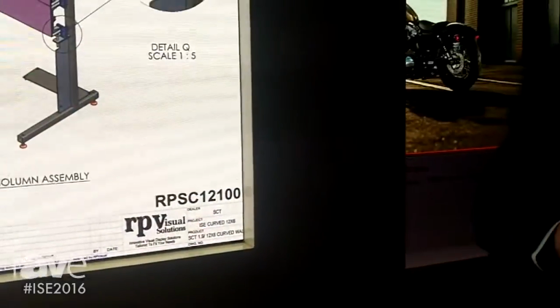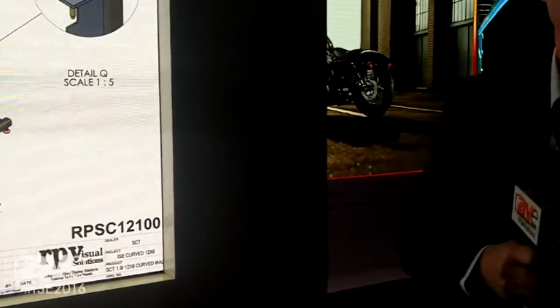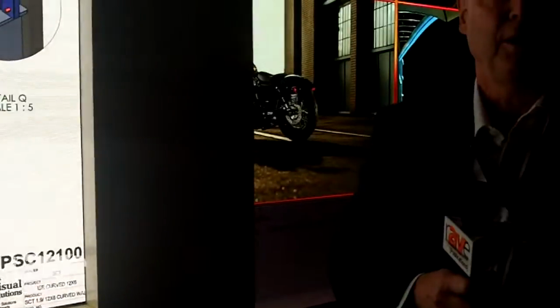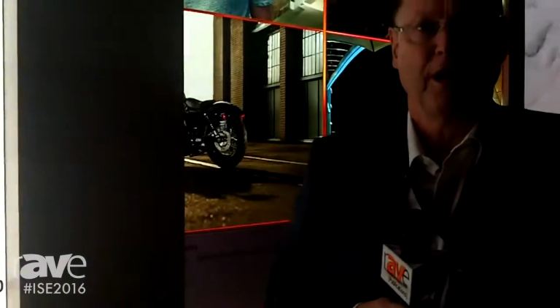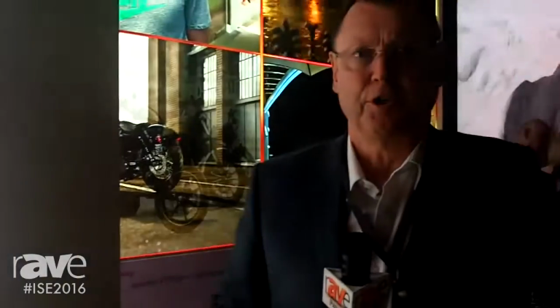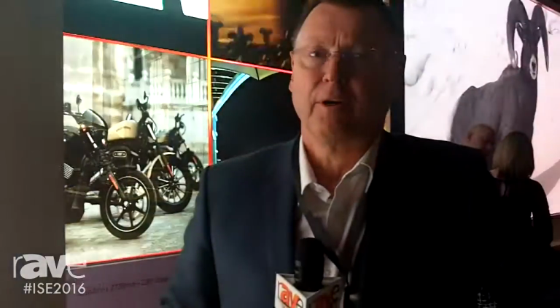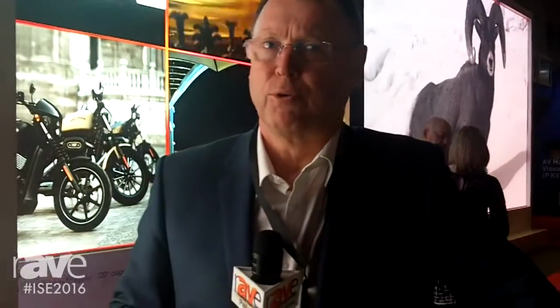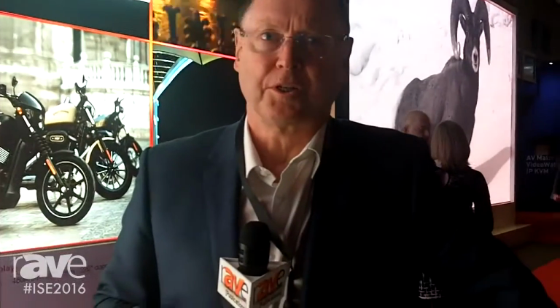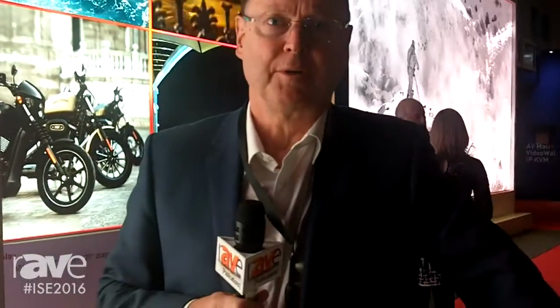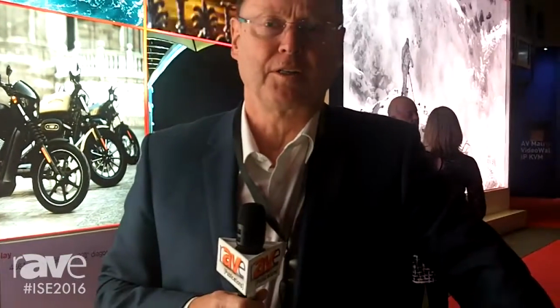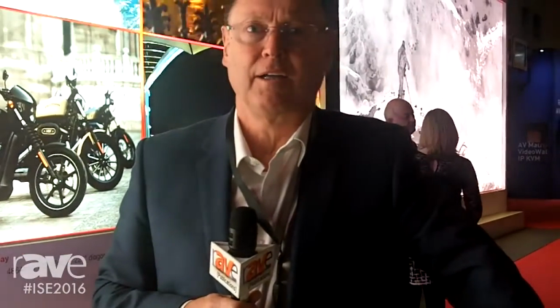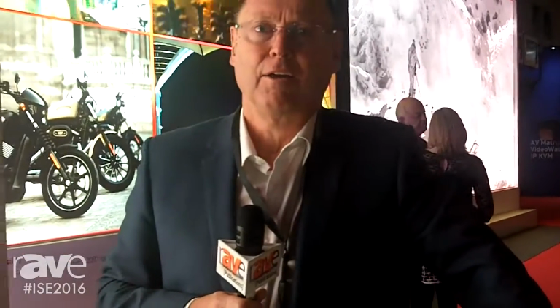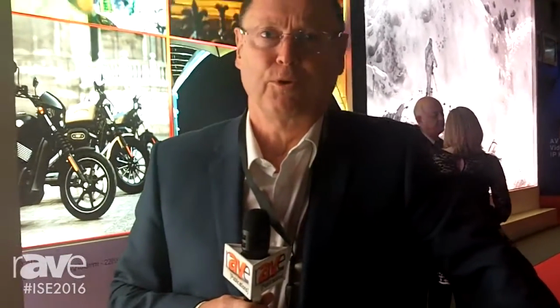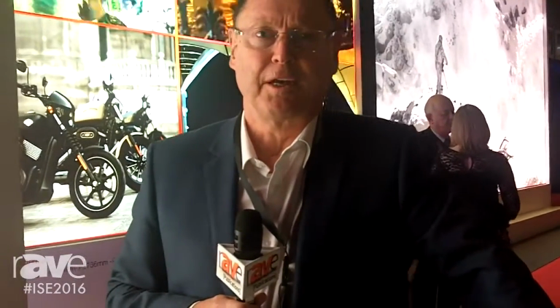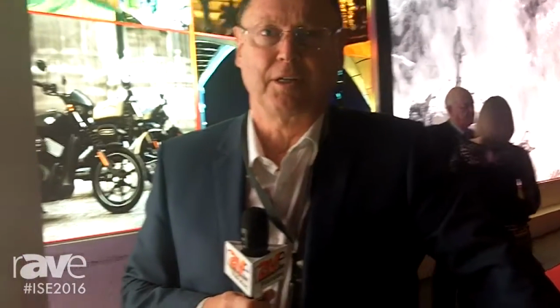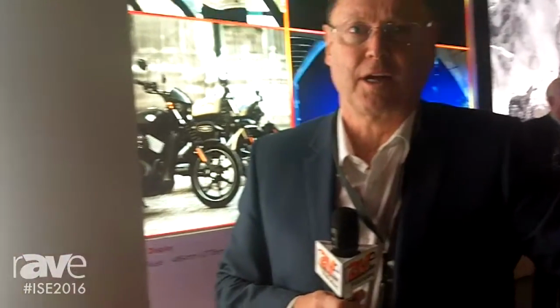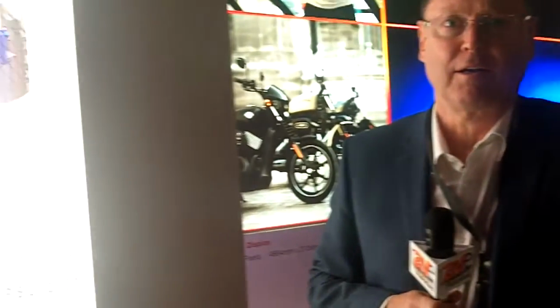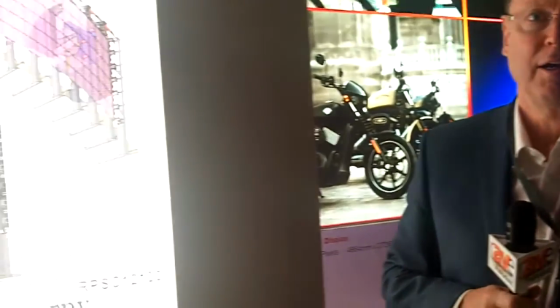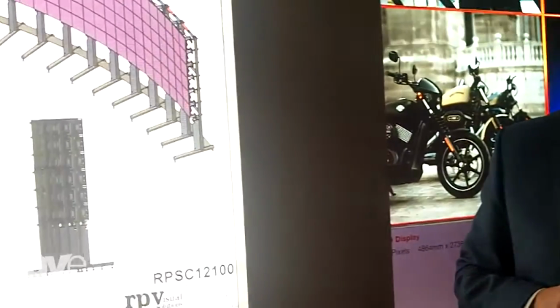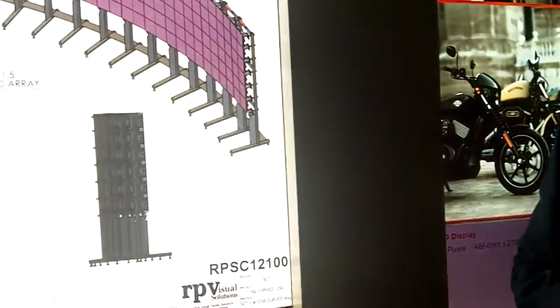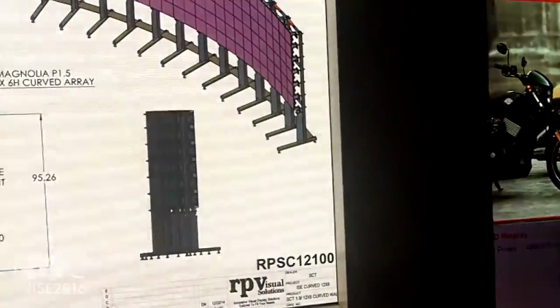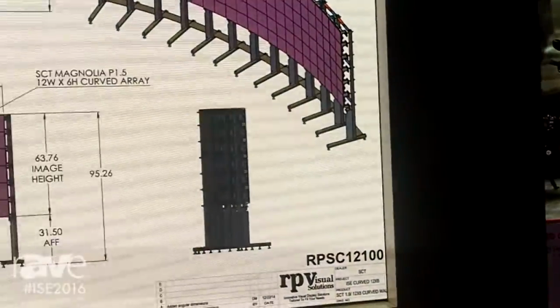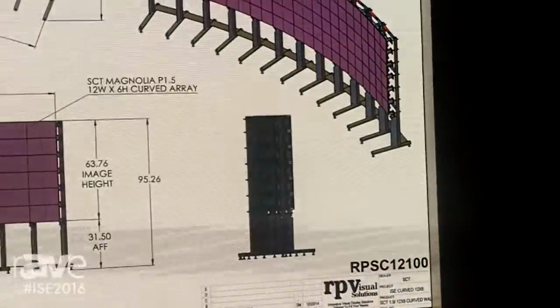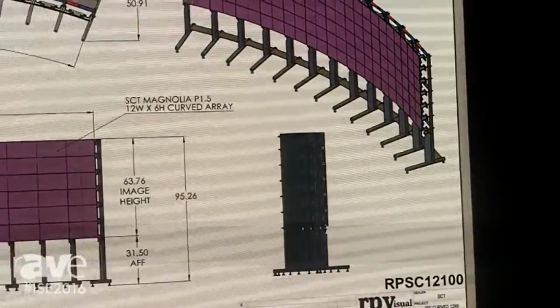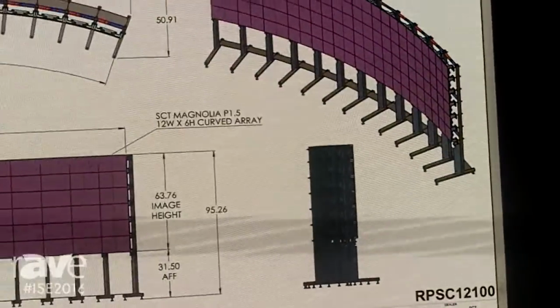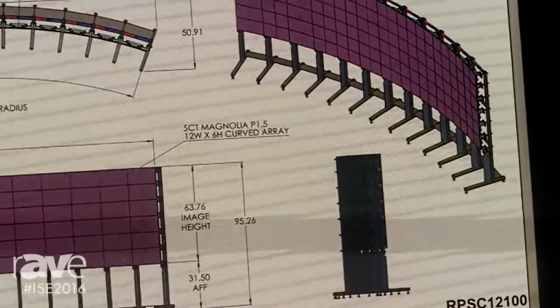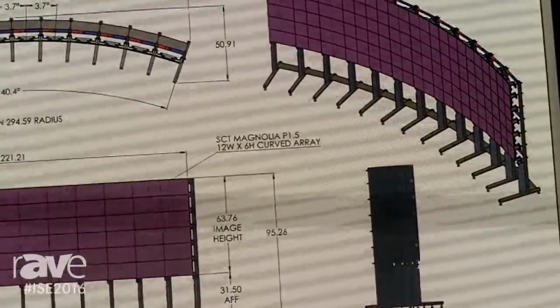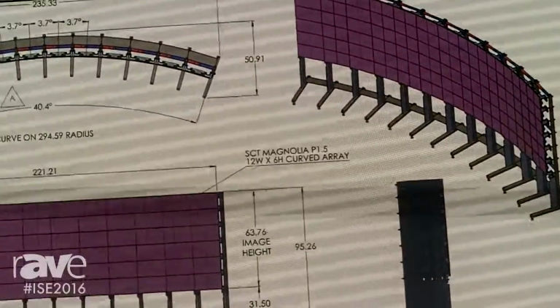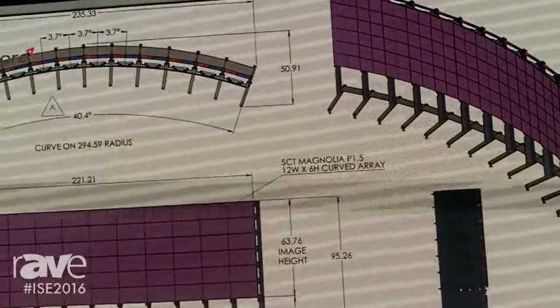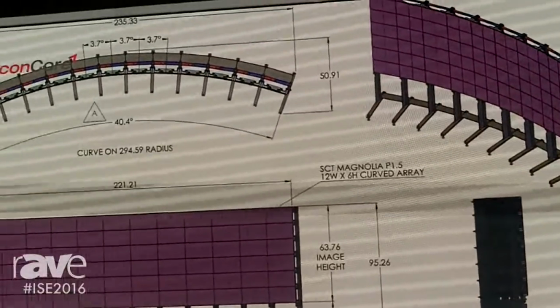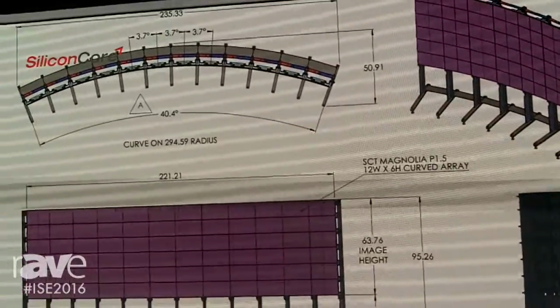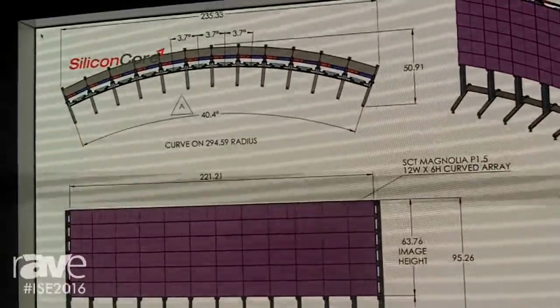It uses our 8080 driver chip for 16-bit grayscale, 2000 nits color, 2000 nits brightness, and 2000Hz refresh. Great colors.